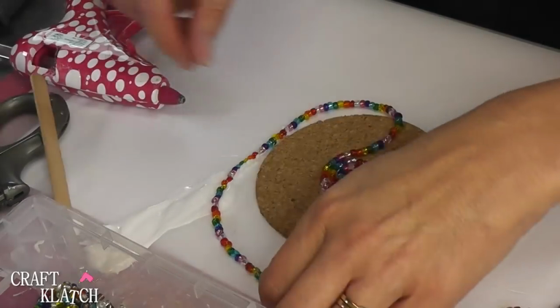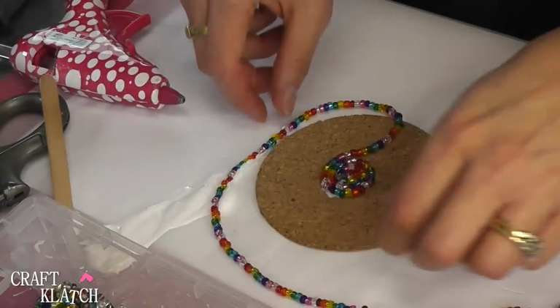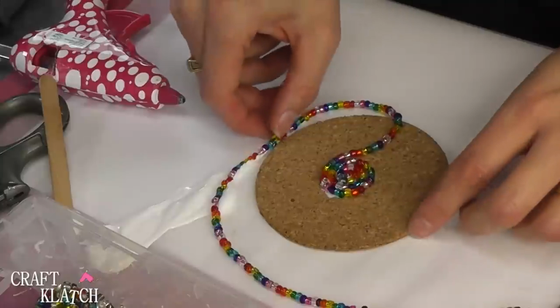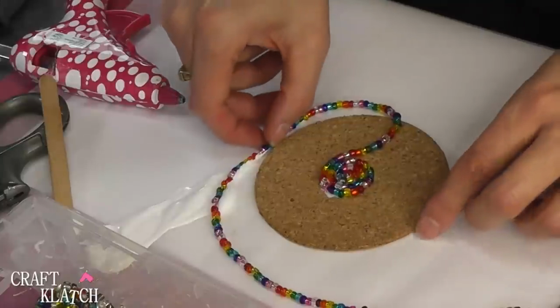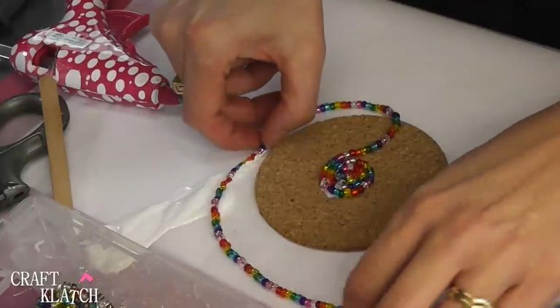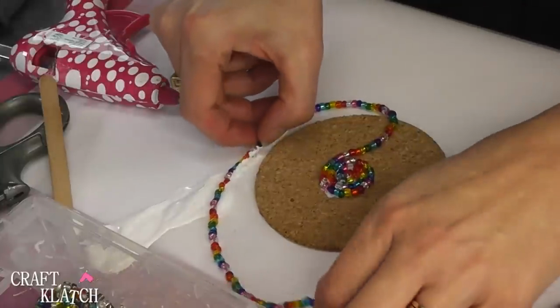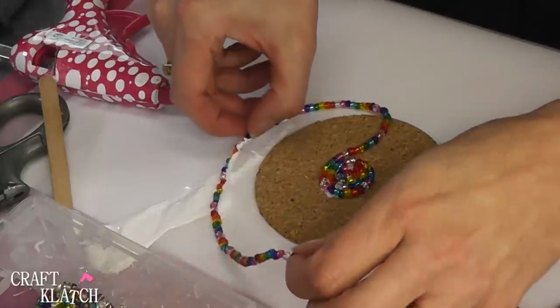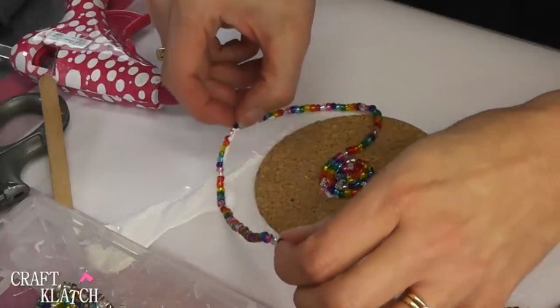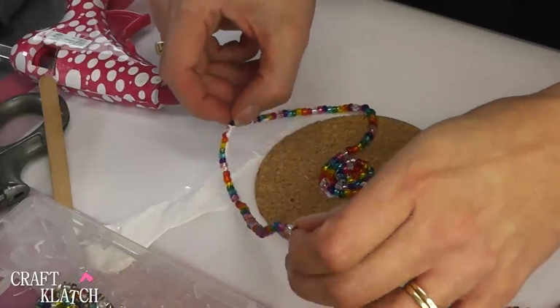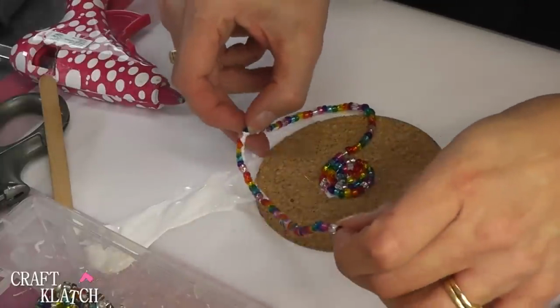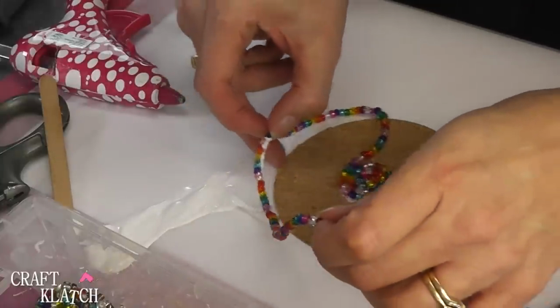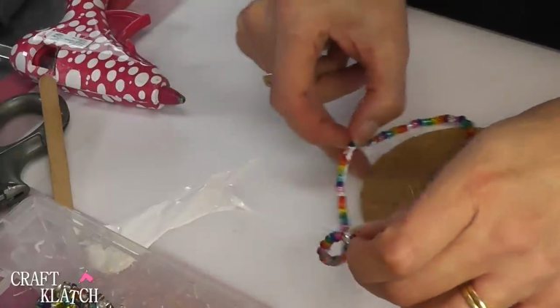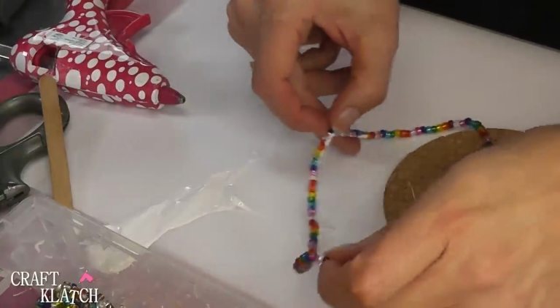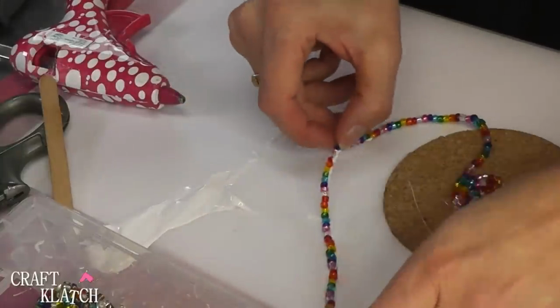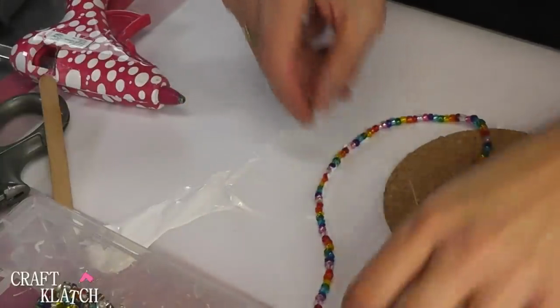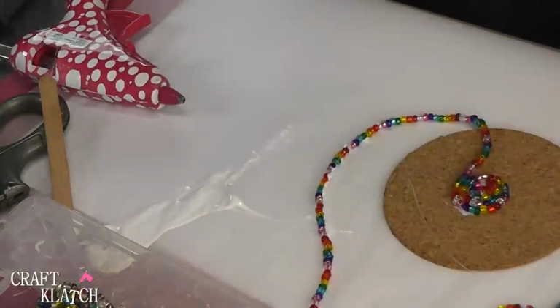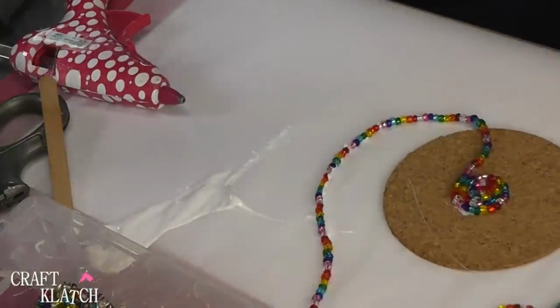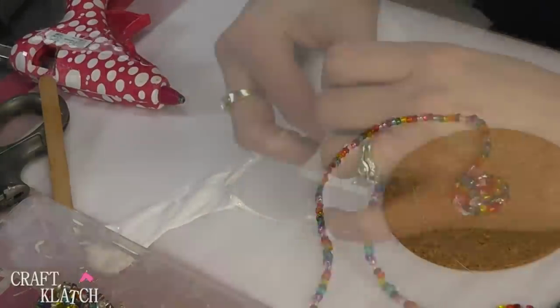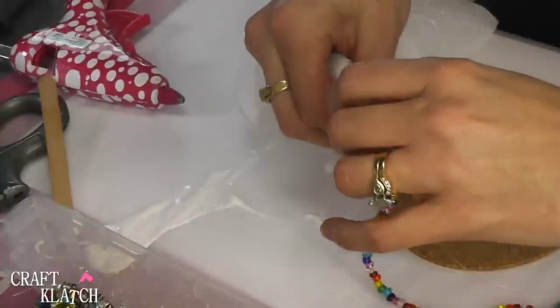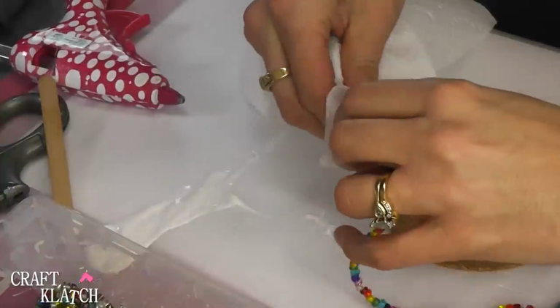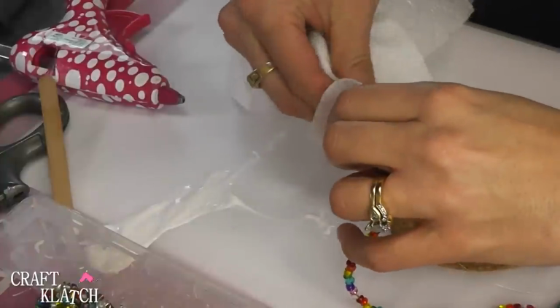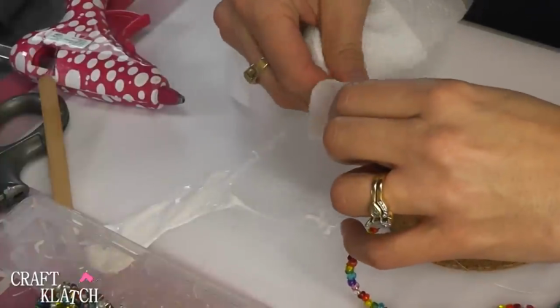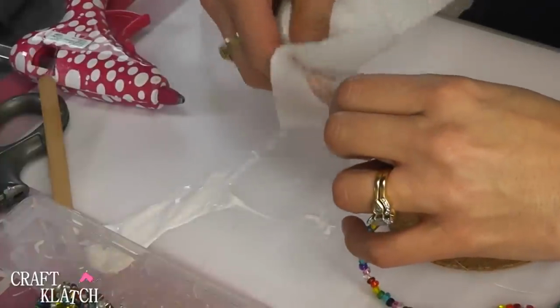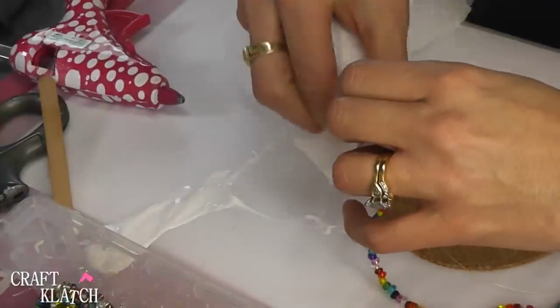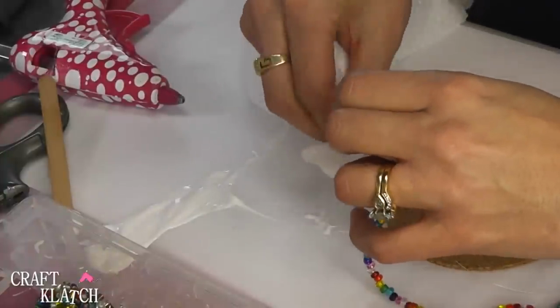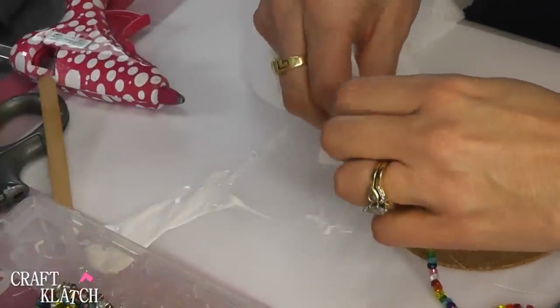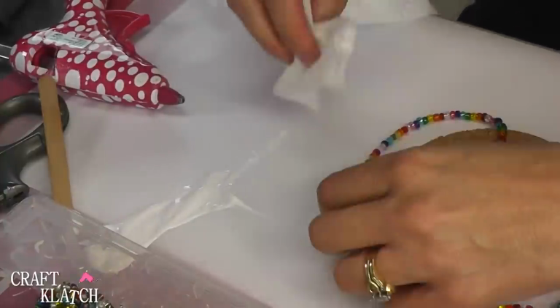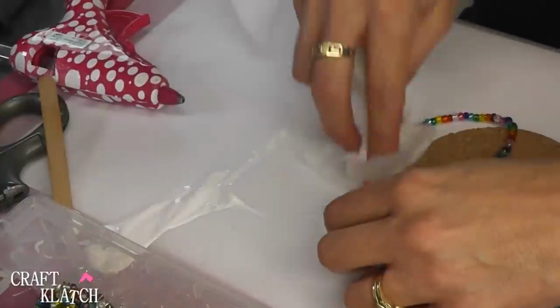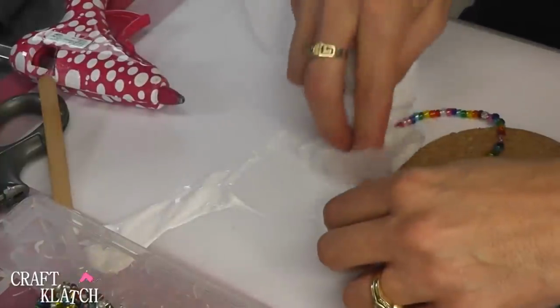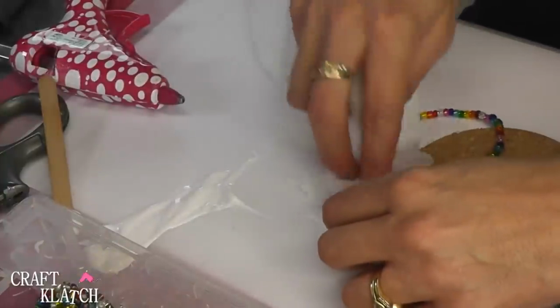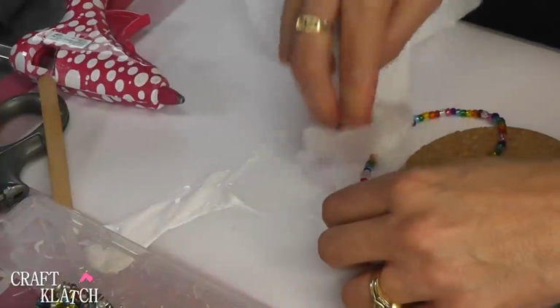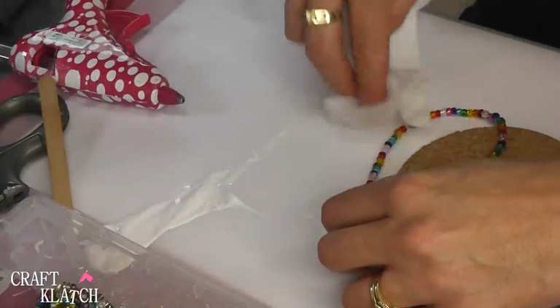And you can see what I did right here — I got my beads right into the glue. So I'm going to quick wash that off. I'm going to use a wet paper towel to just clean it off. I guess I've got to pay attention to that a little bit more.